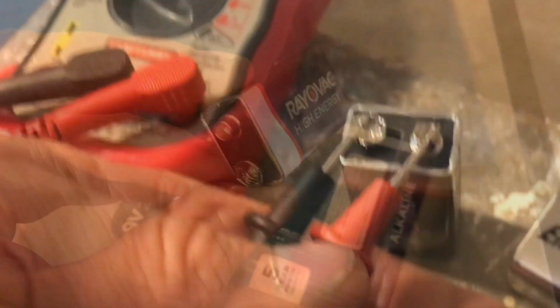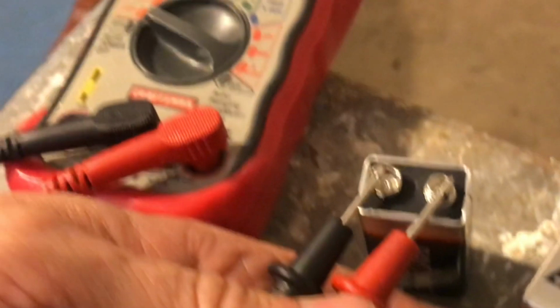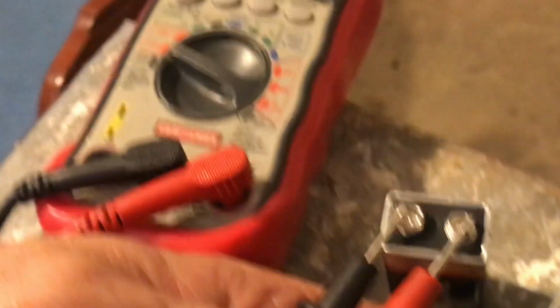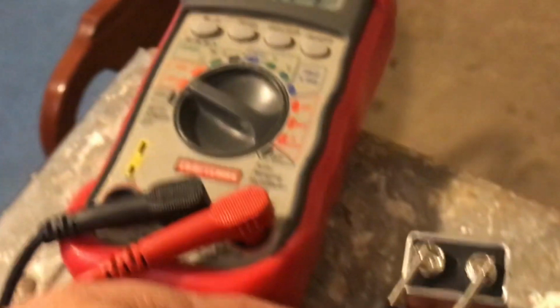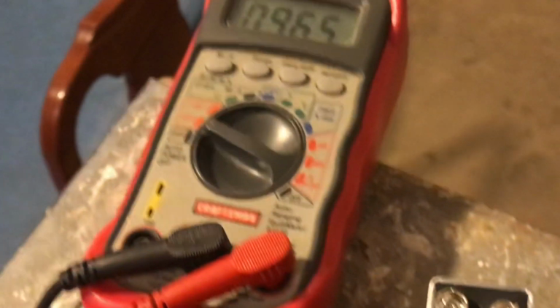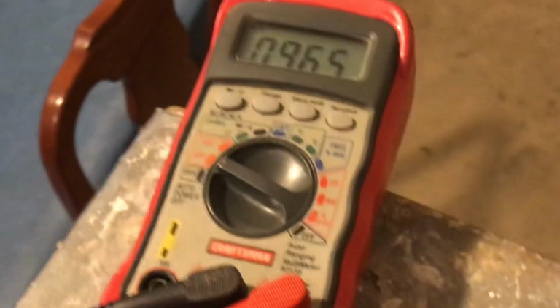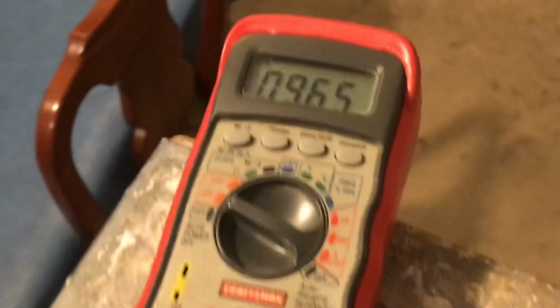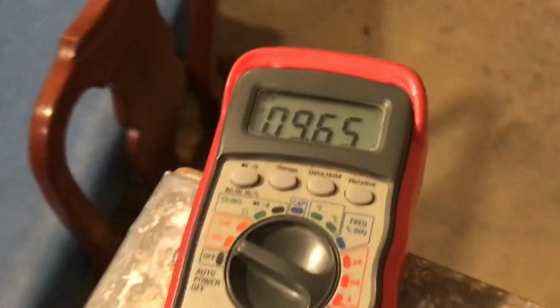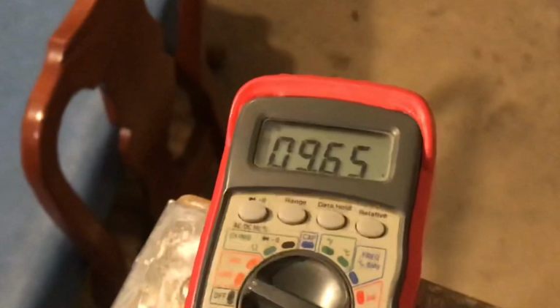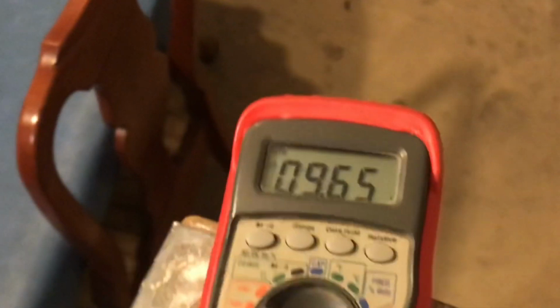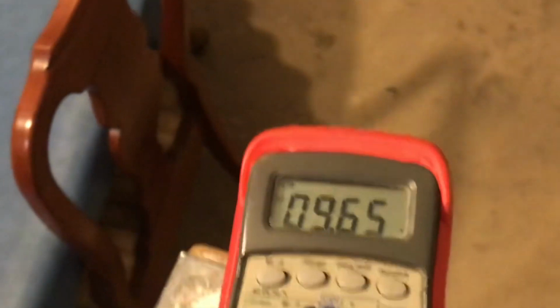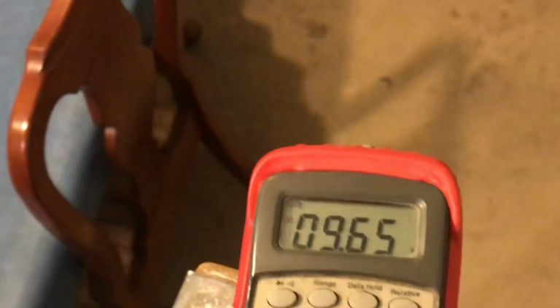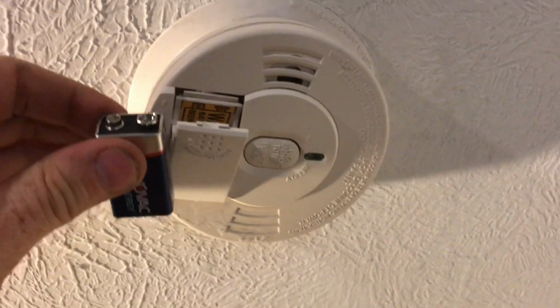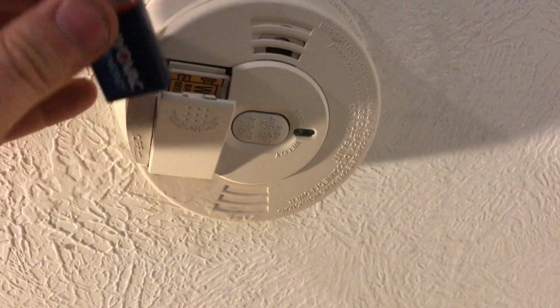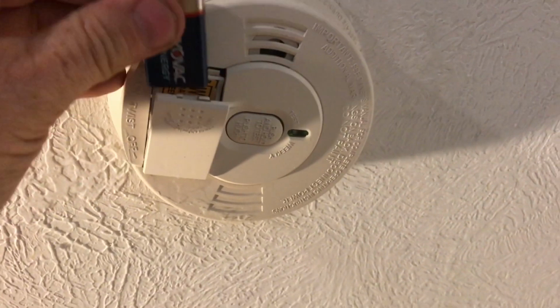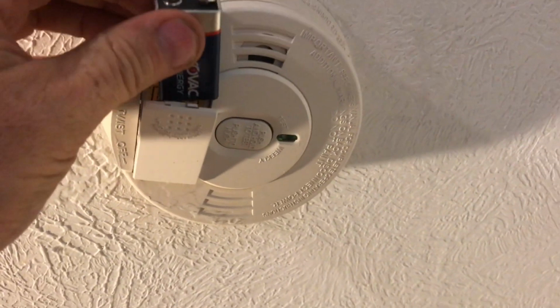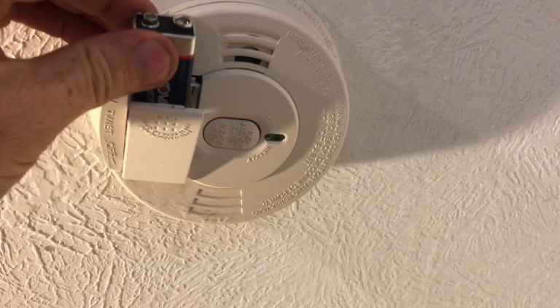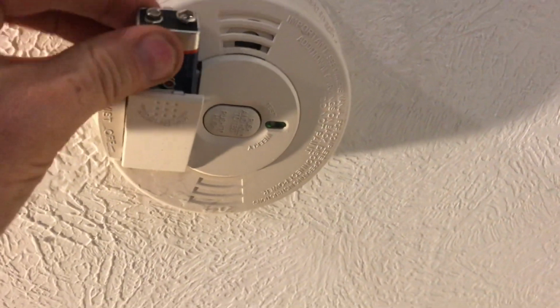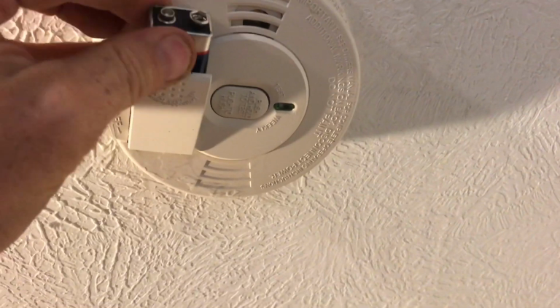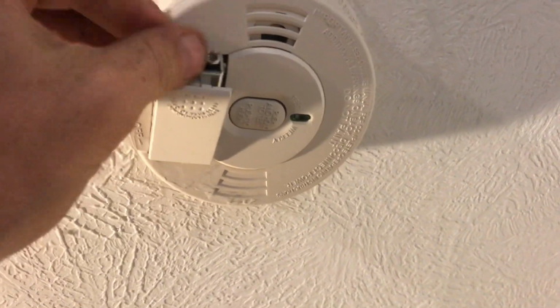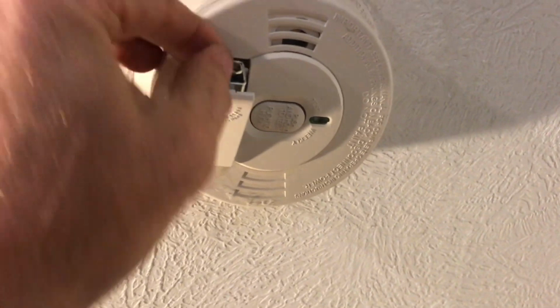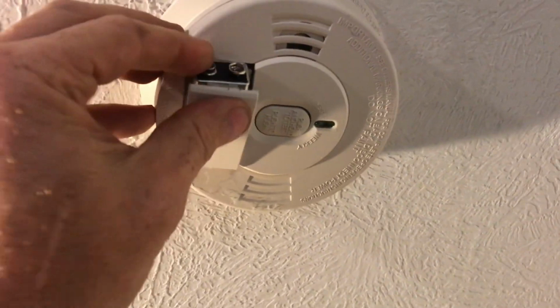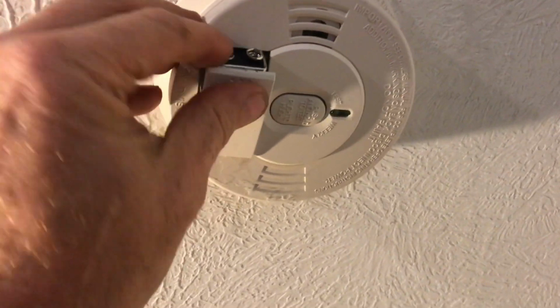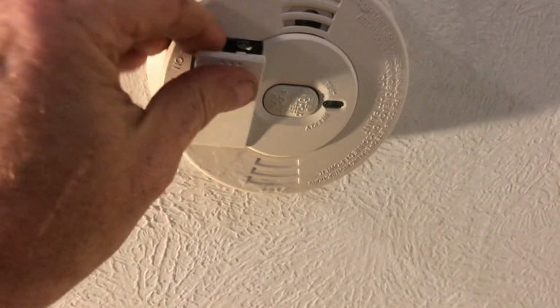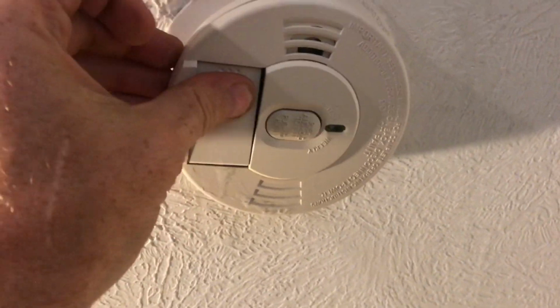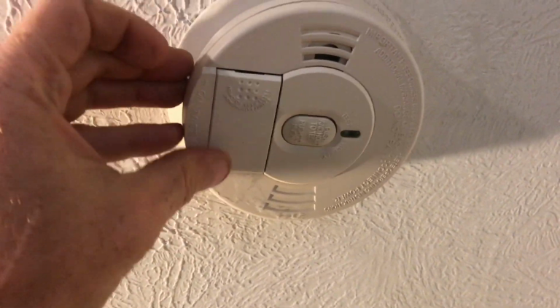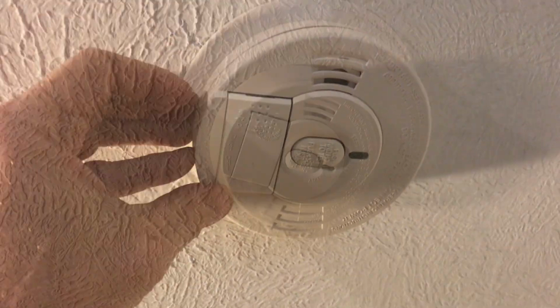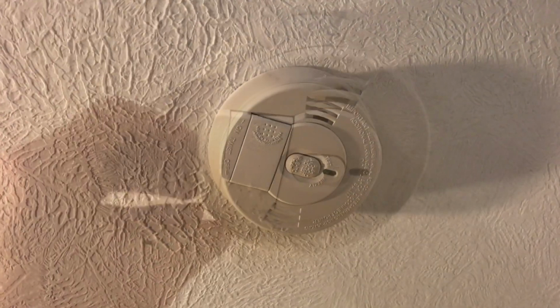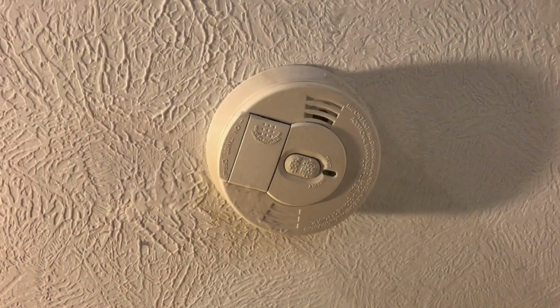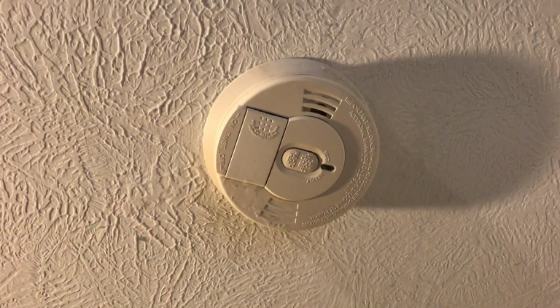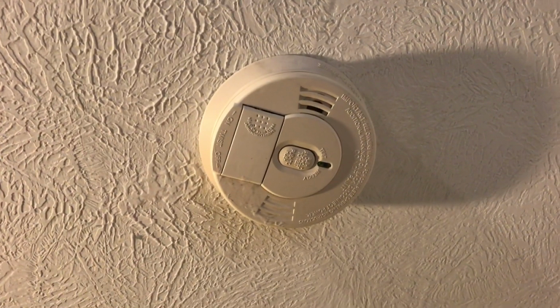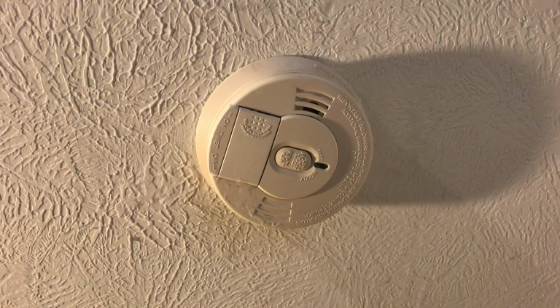This new battery is 9.6 volts. Now that we've got a strong enough, really fresh battery, your smoke detector stops beeping.